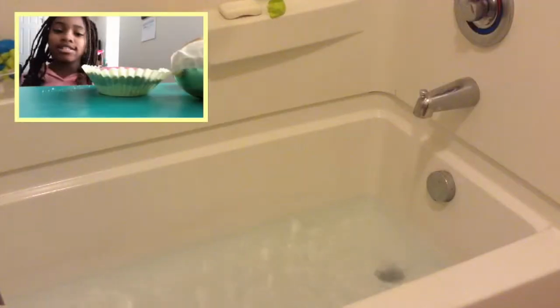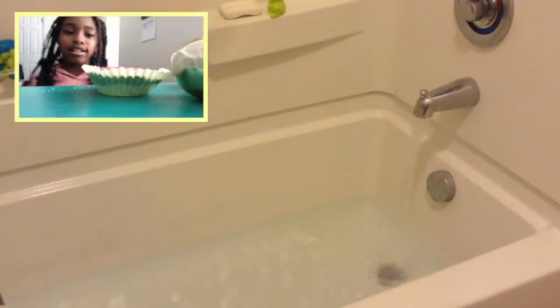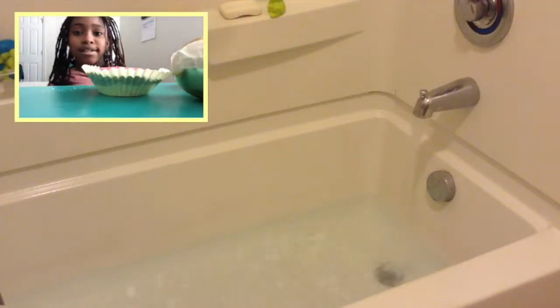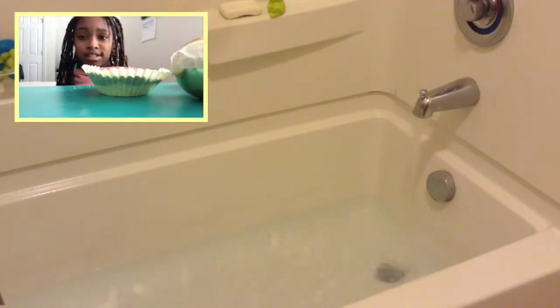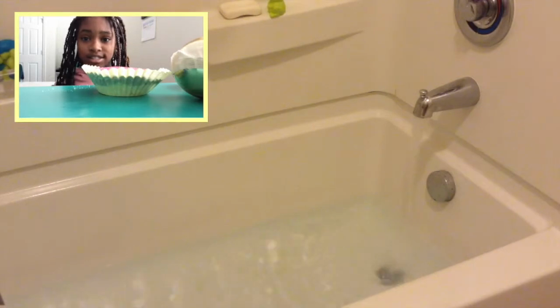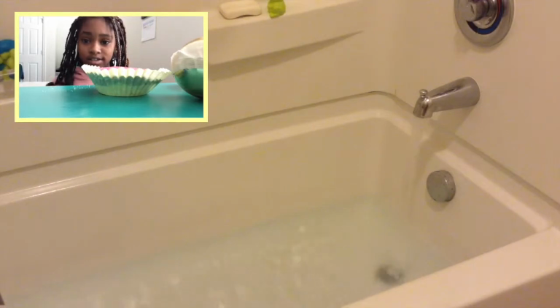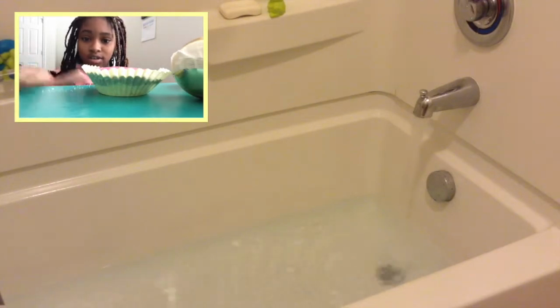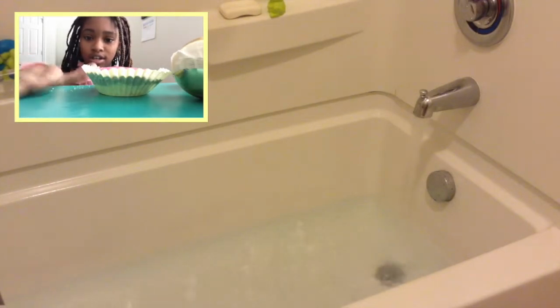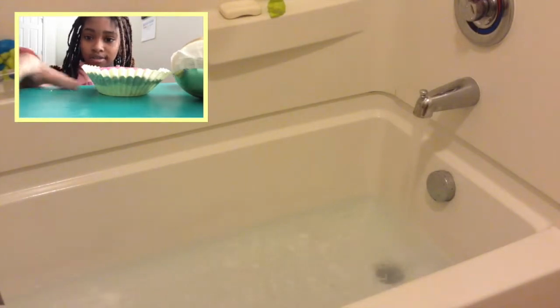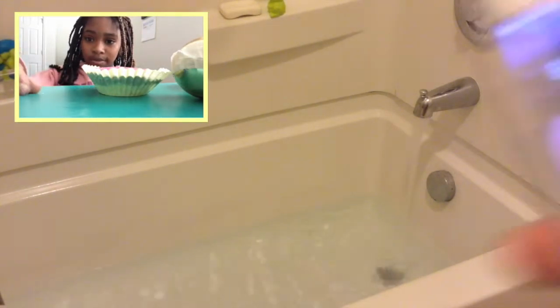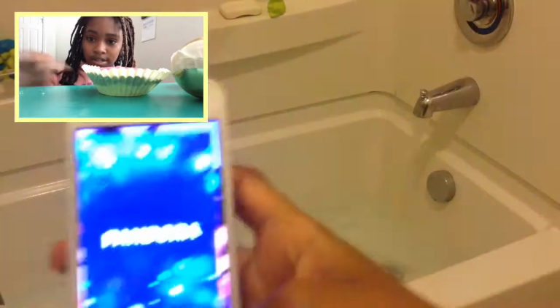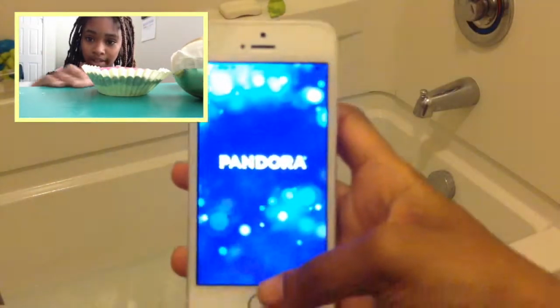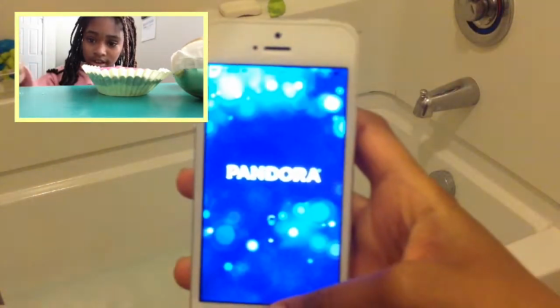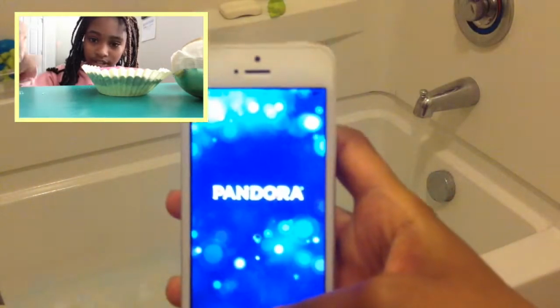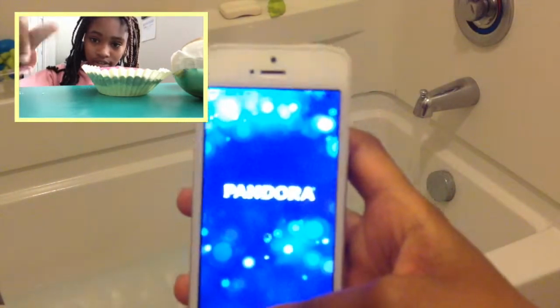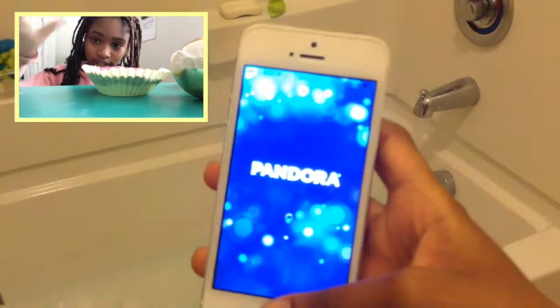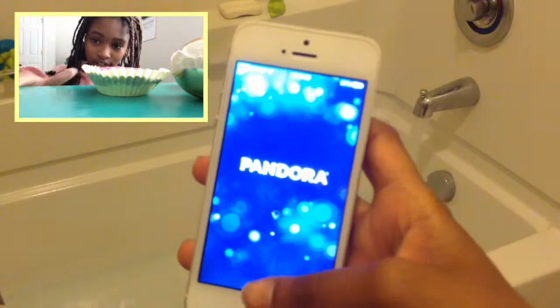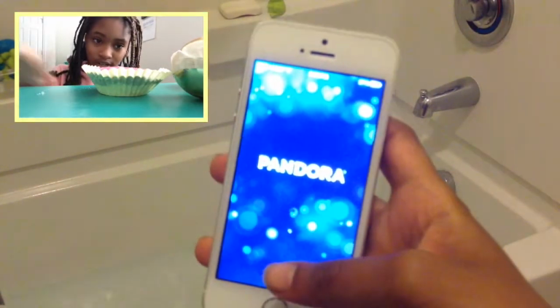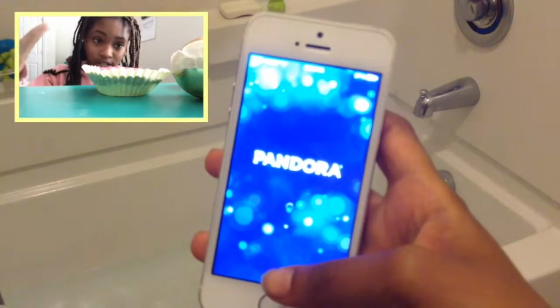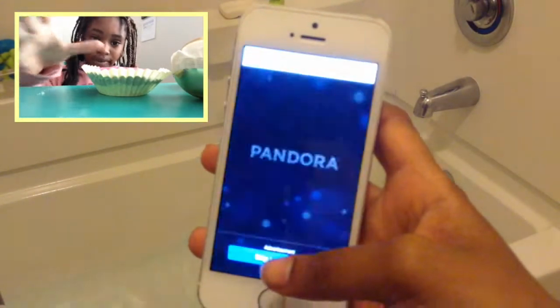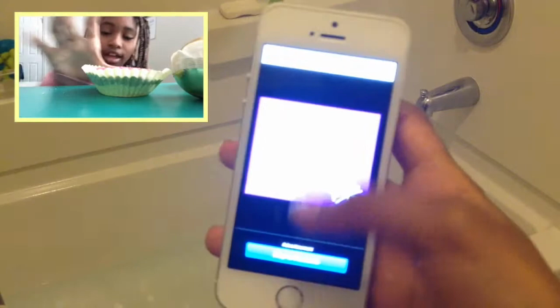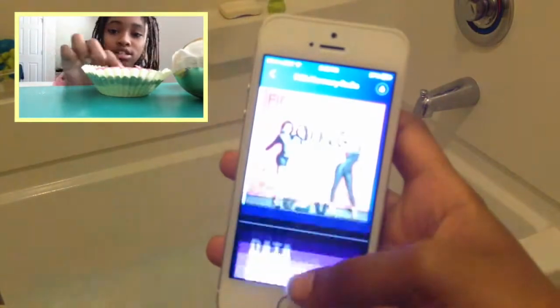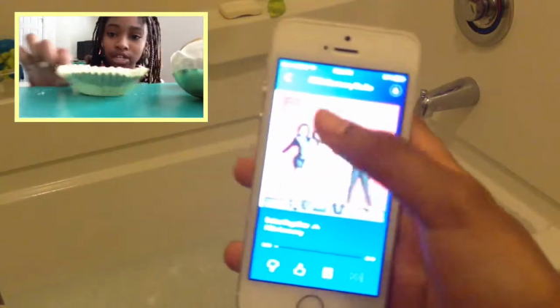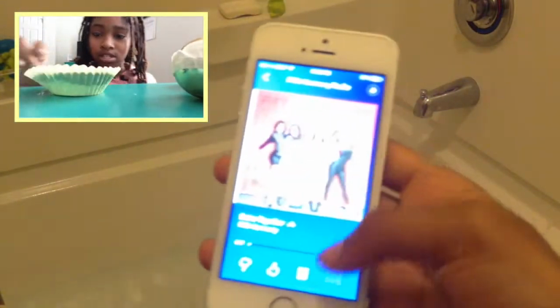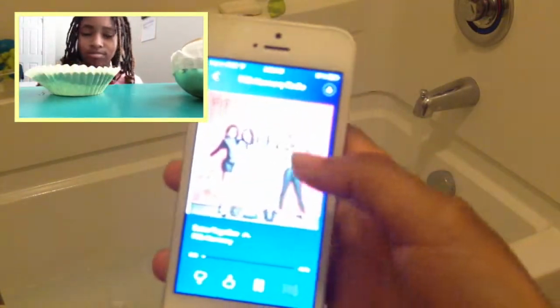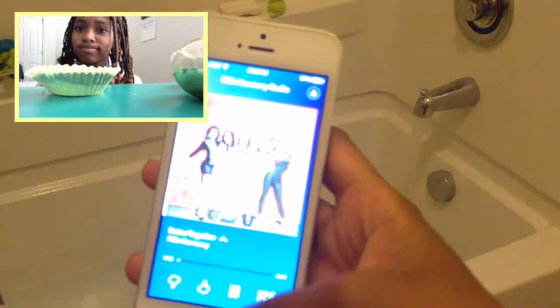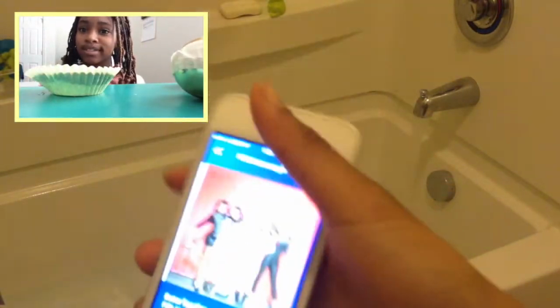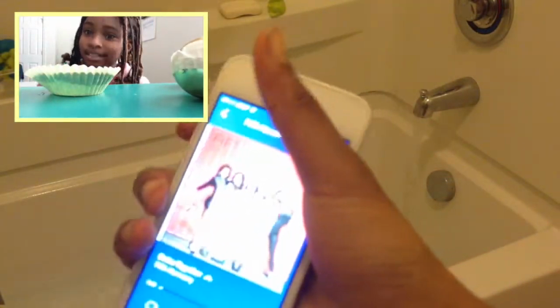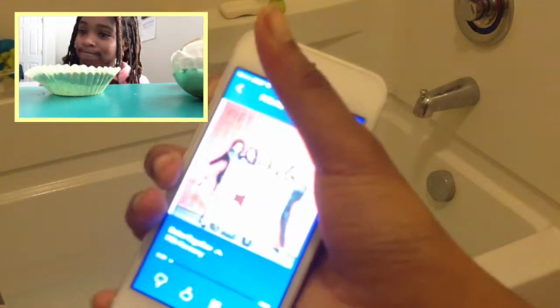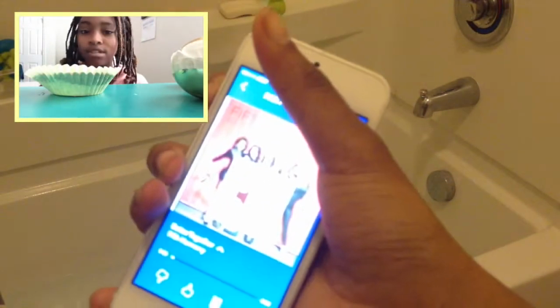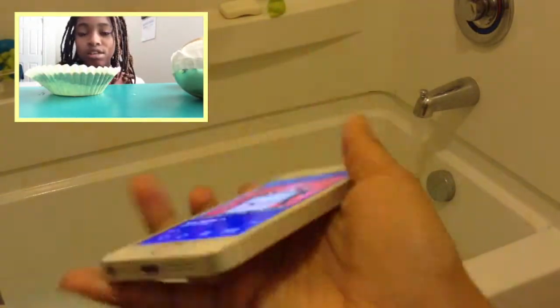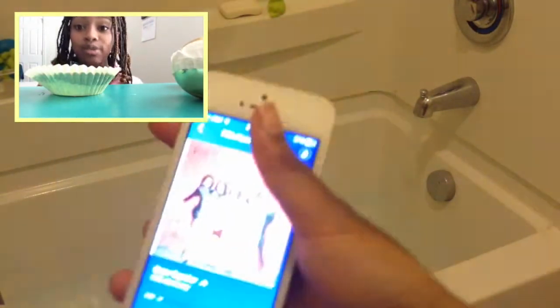Okay, so in the top right hand corner you can see me, and this is just me getting the bath bombs right when I got them out of the freezer, but I also started playing some music, so I got my phone and went on Pandora.